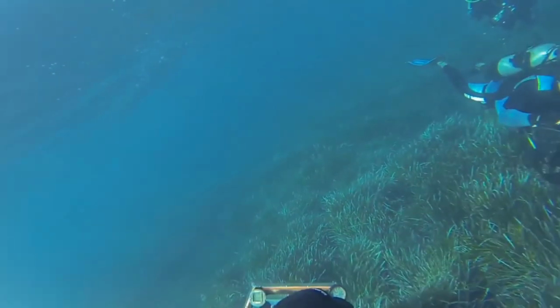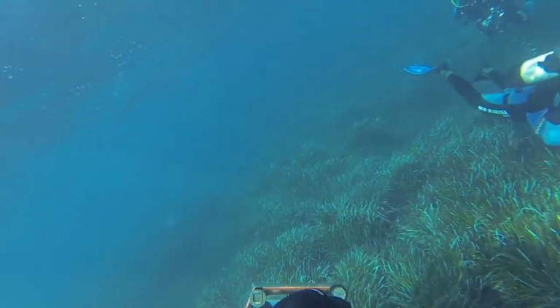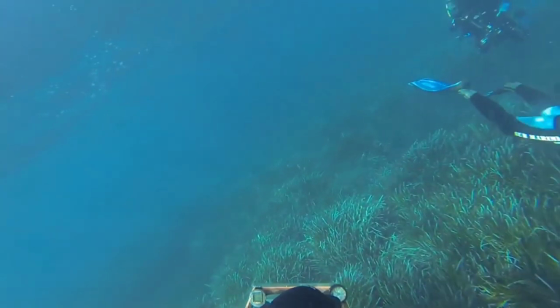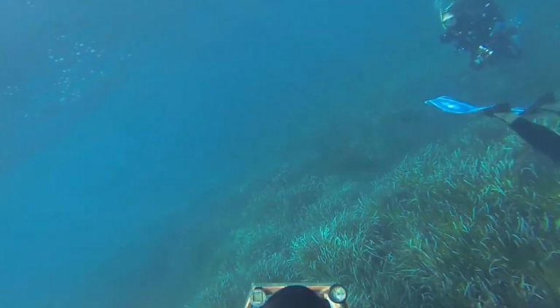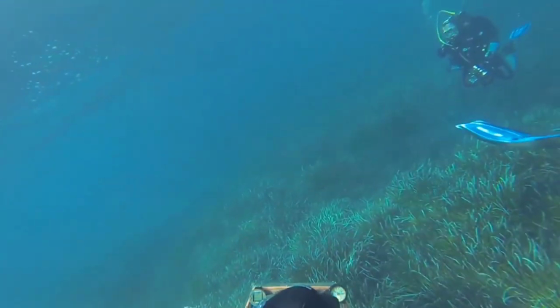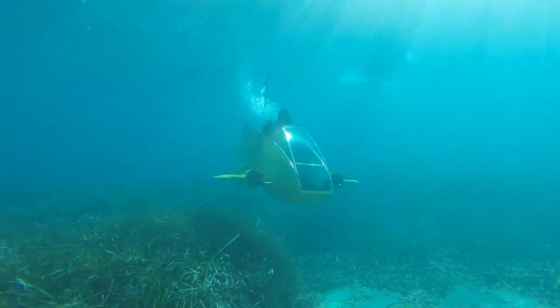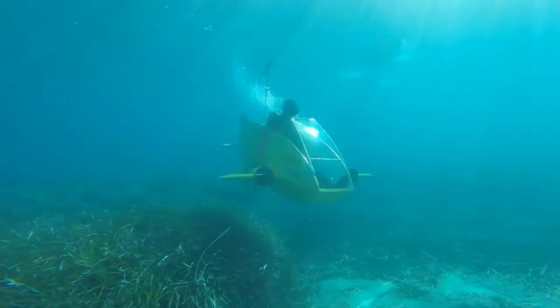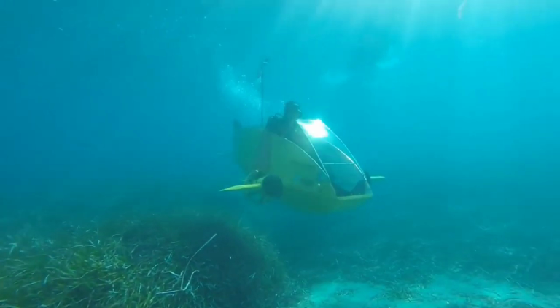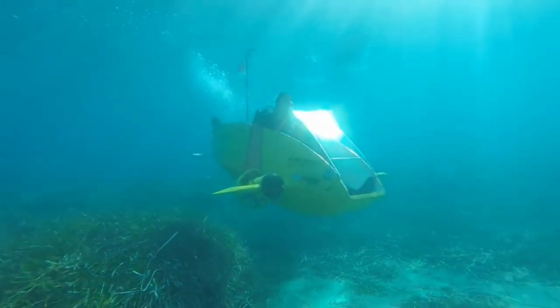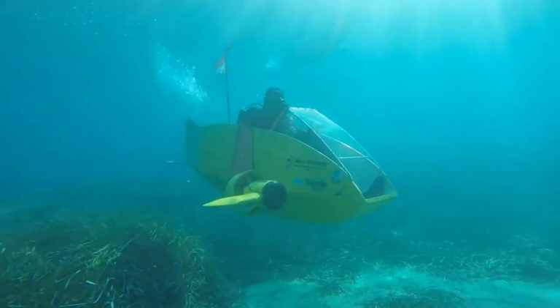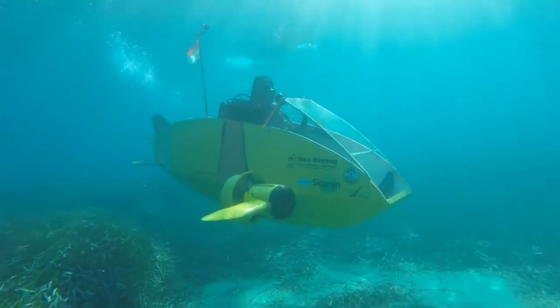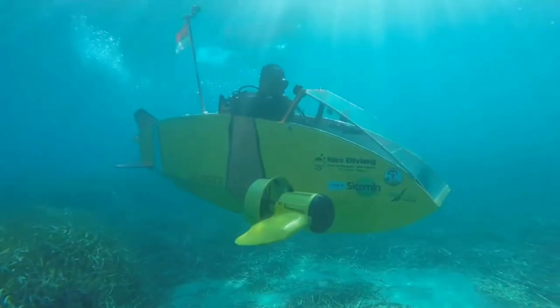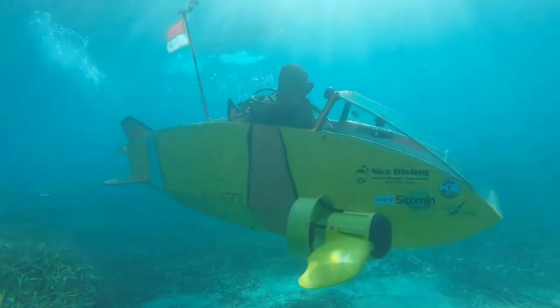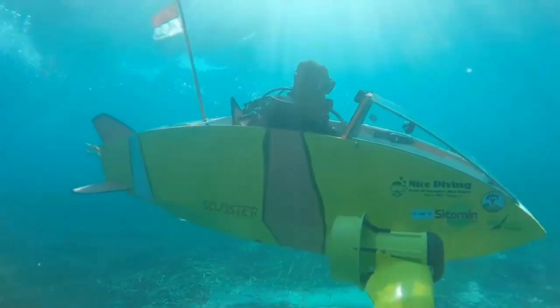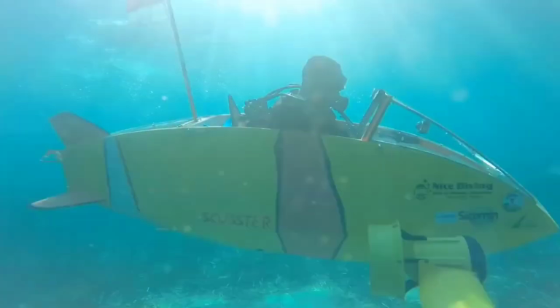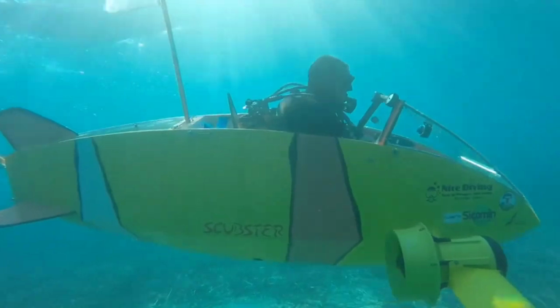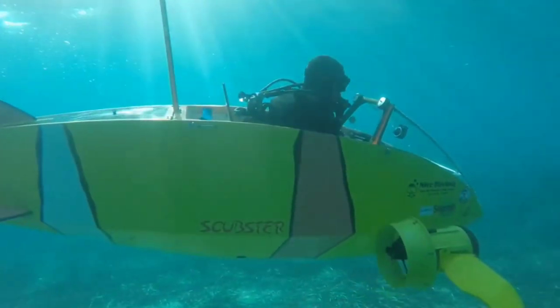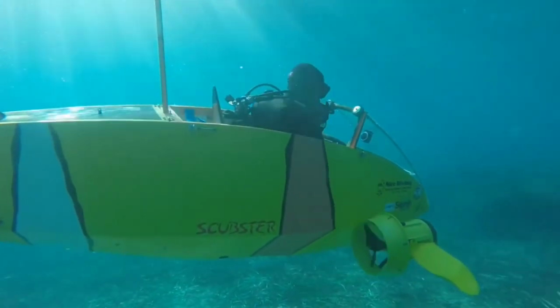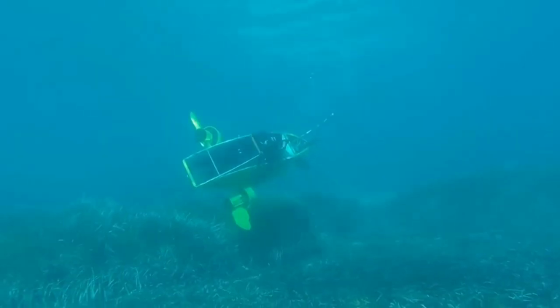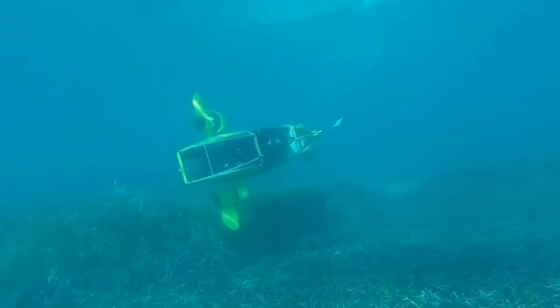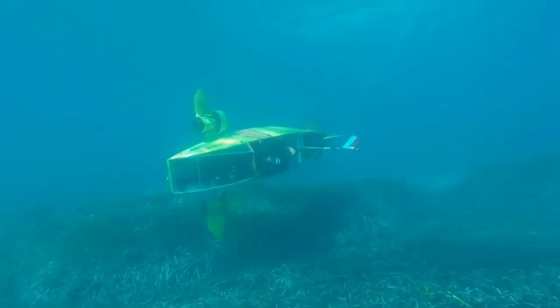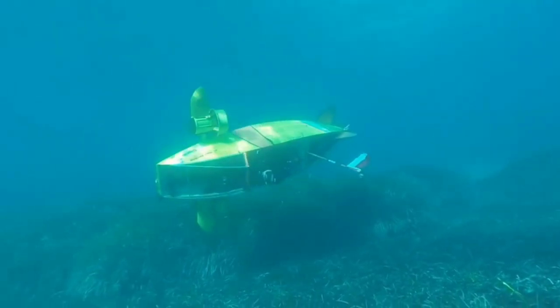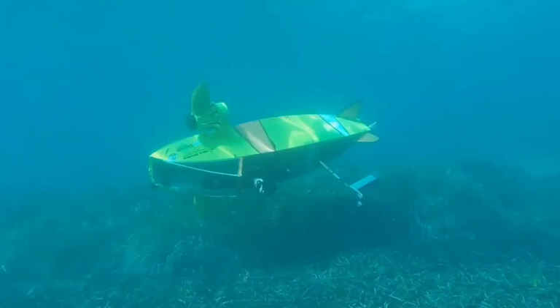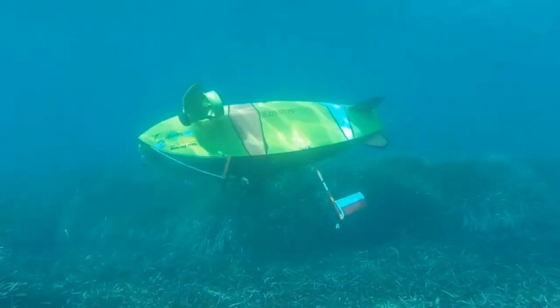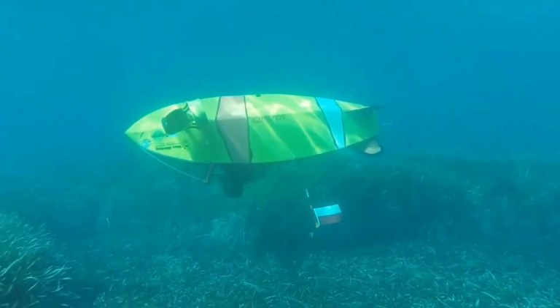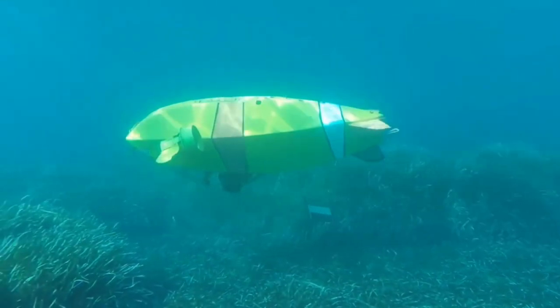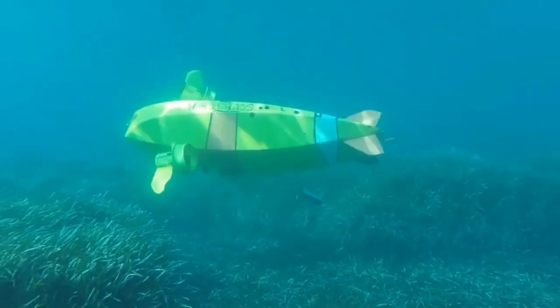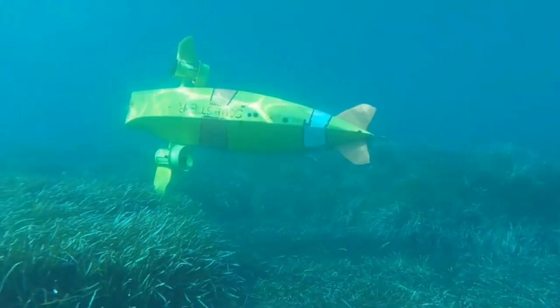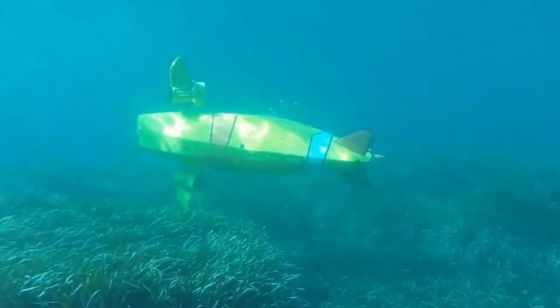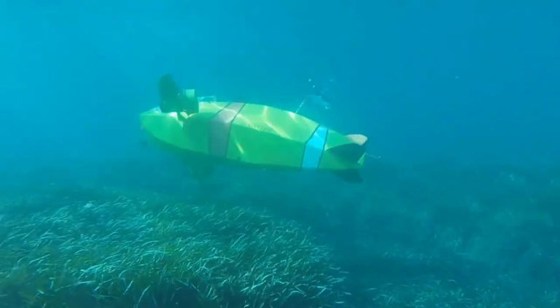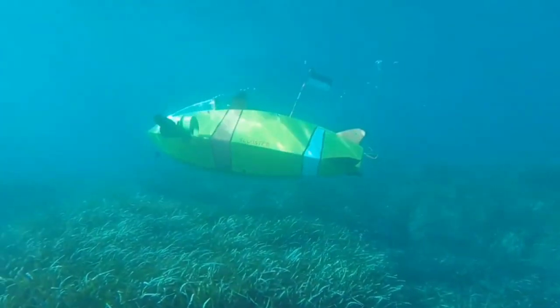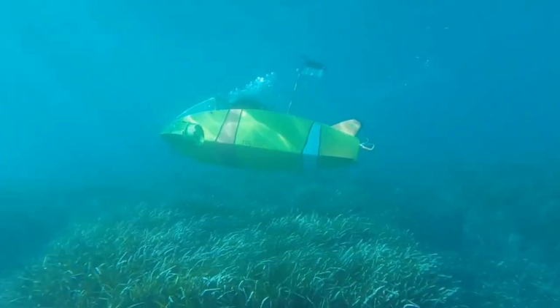It's a blend of sport and science, where every turn of the pedal is a stroke of adventure, and every bubble that rises to the surface tells a story of human potential and the wonders of the sea. Dive into the Scubster, and dive into the future of exploration.